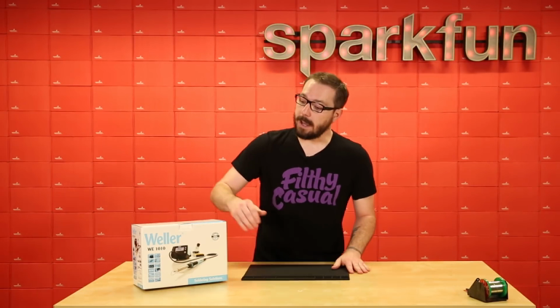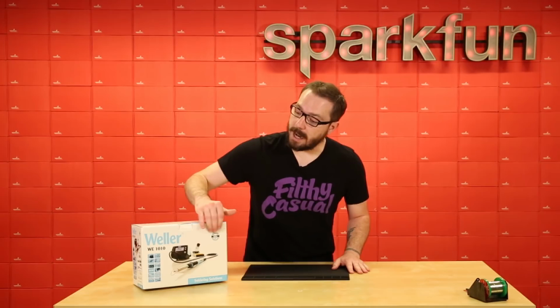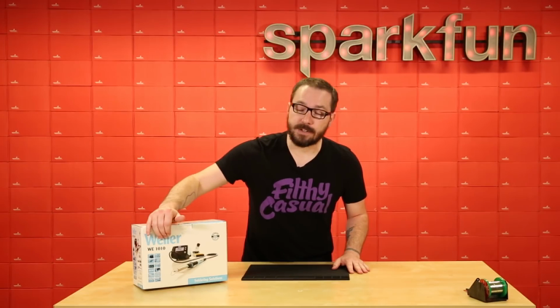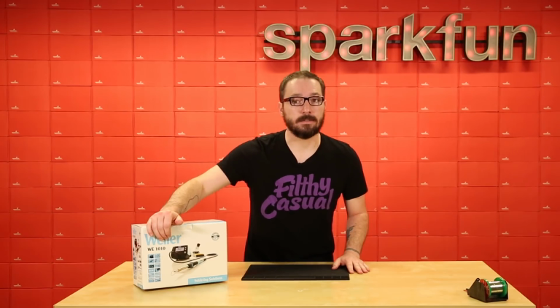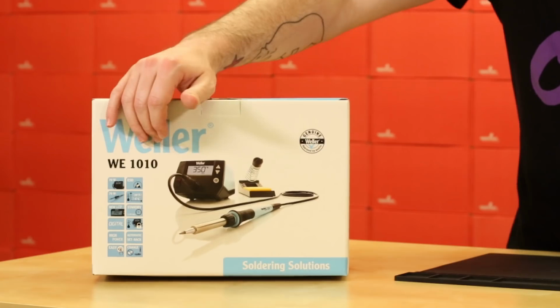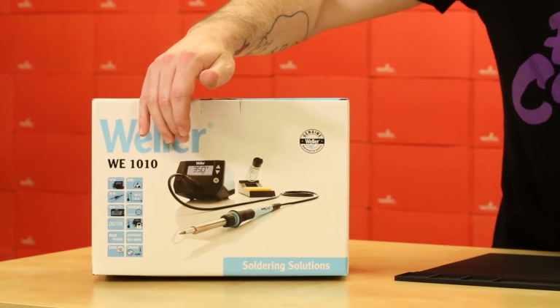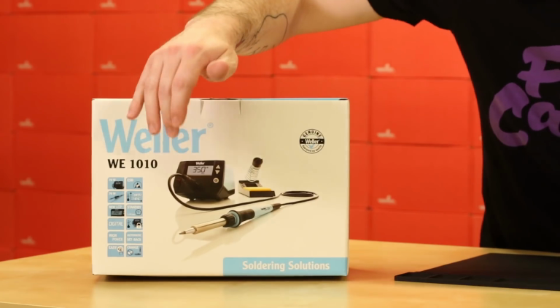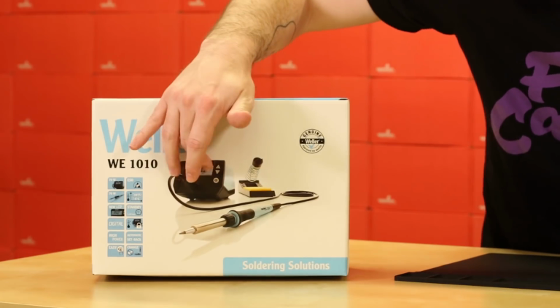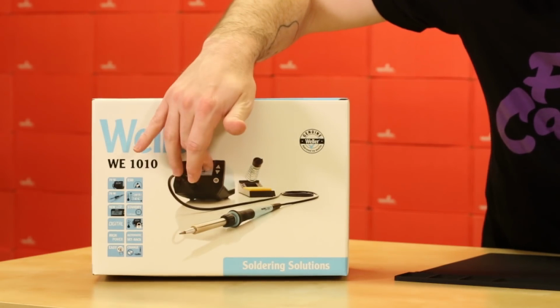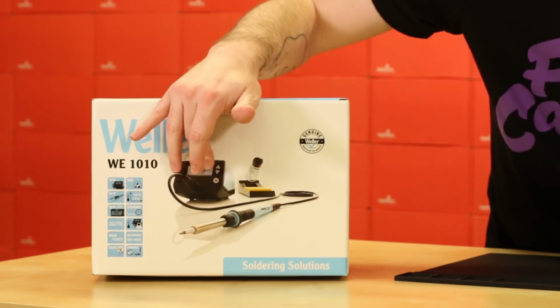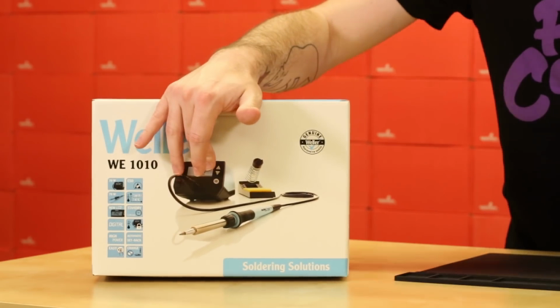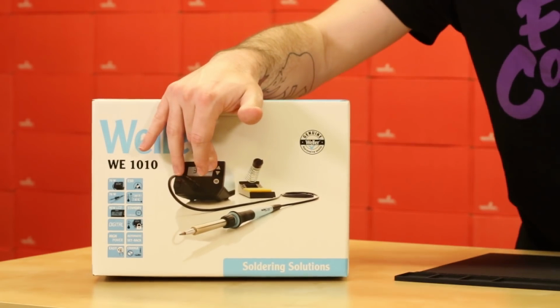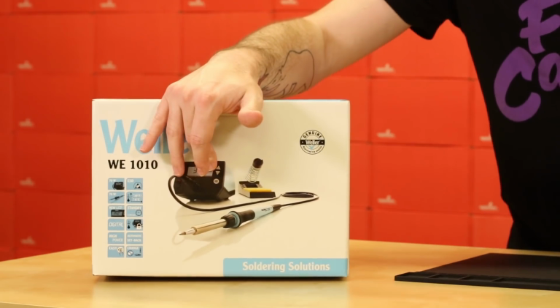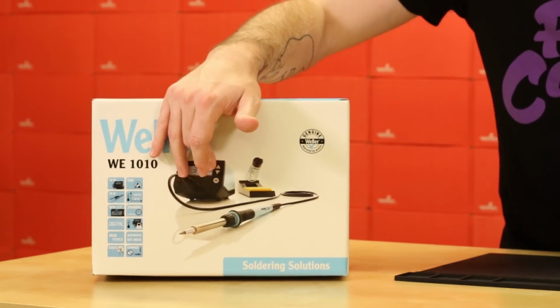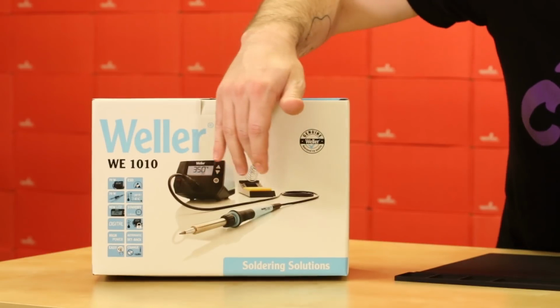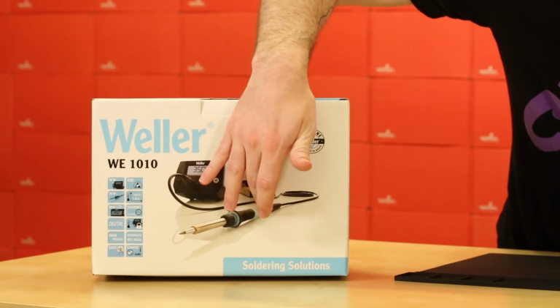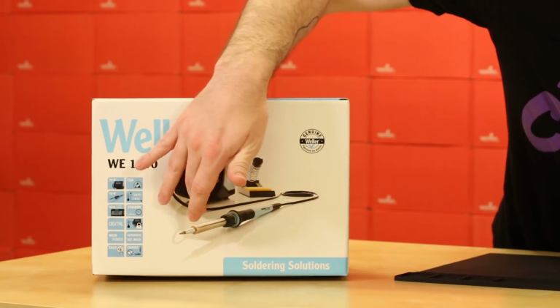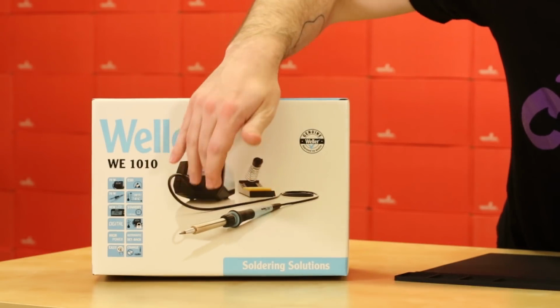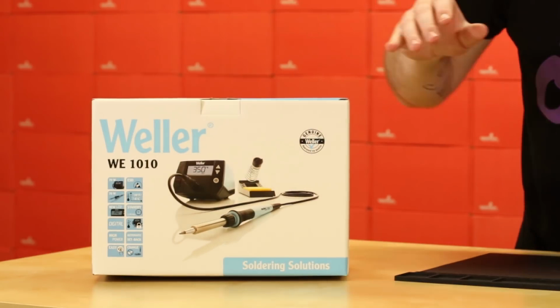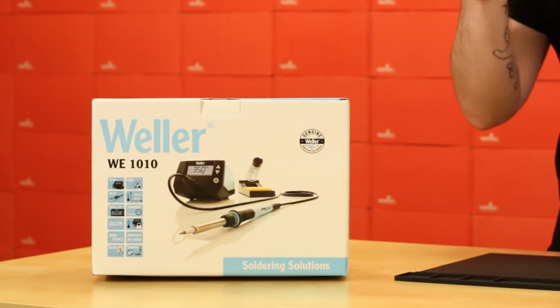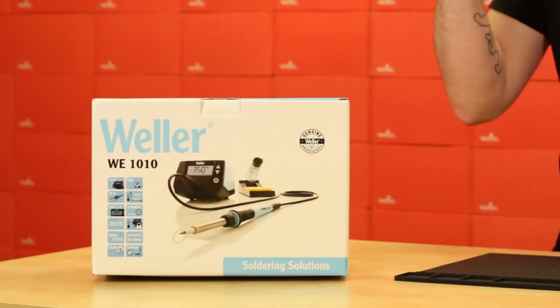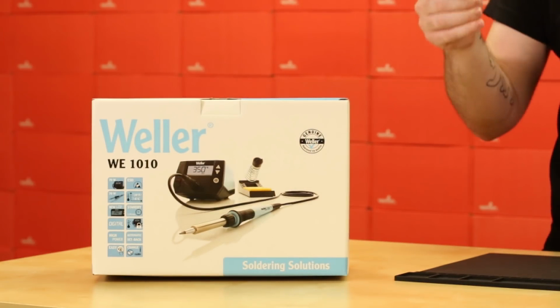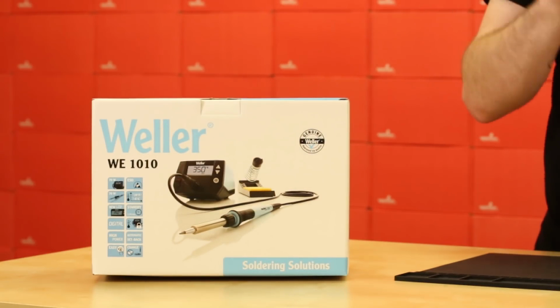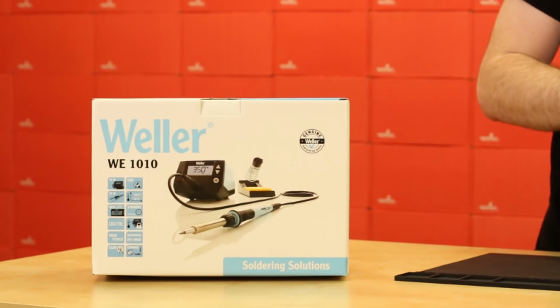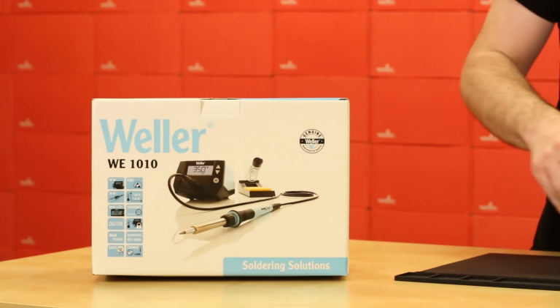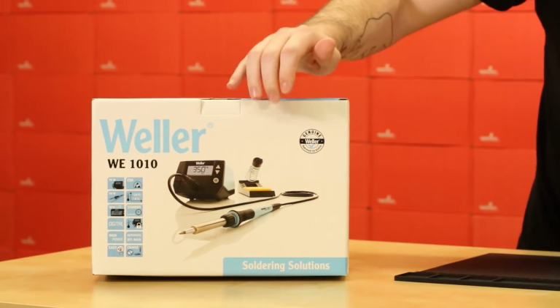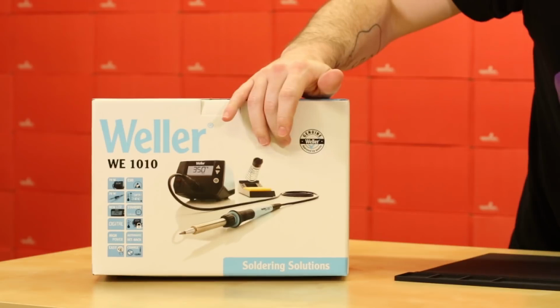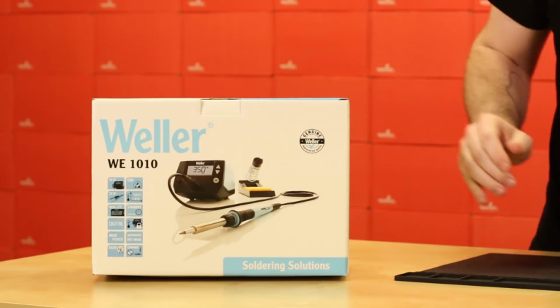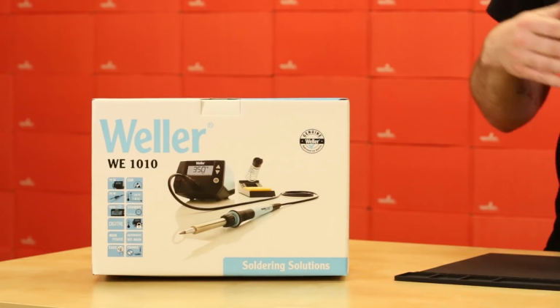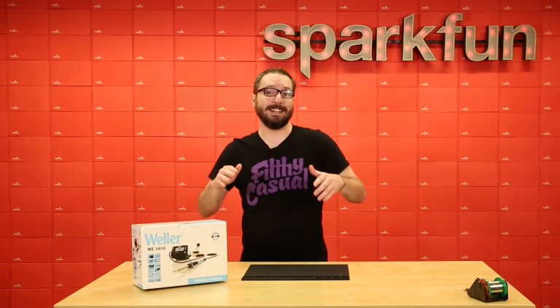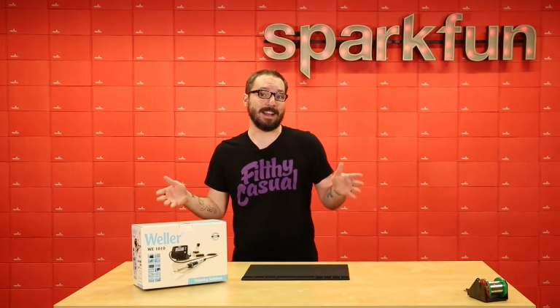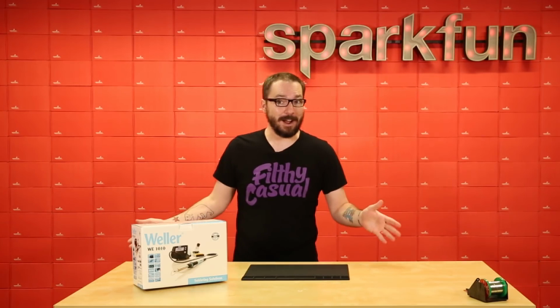It includes everything that you see on the front of the box, including the power station with a nice graphic LCD display, this soldering iron that you can easily replace the soldering tip from, and a safety rest so that way you don't accidentally burn down your house.